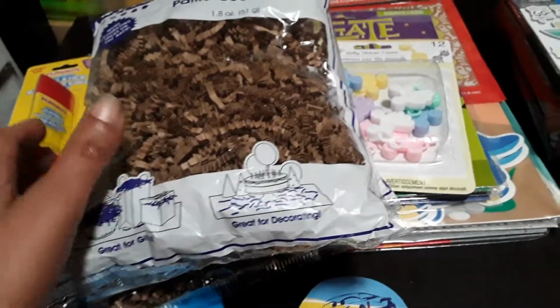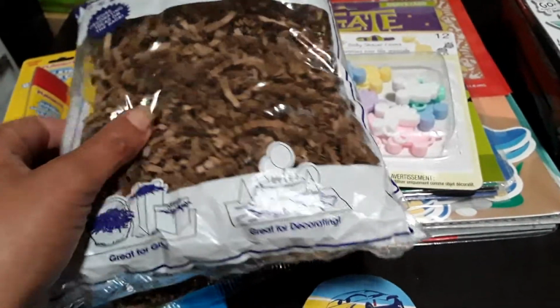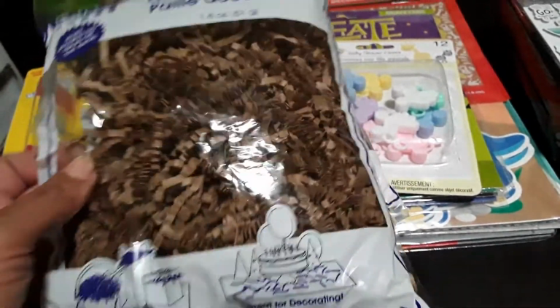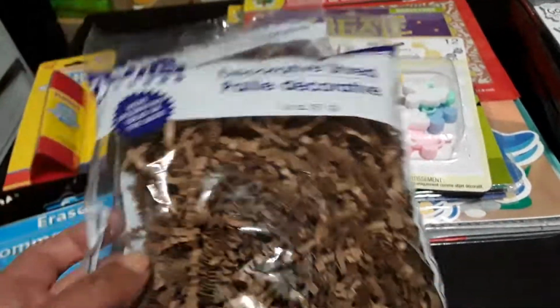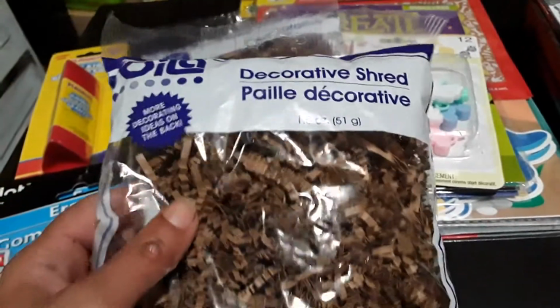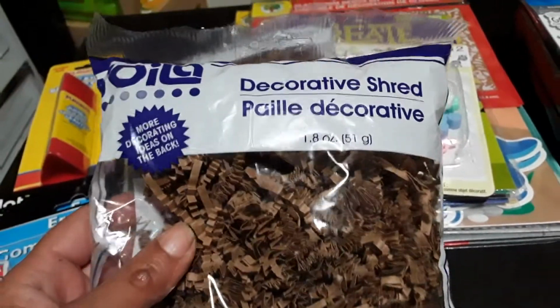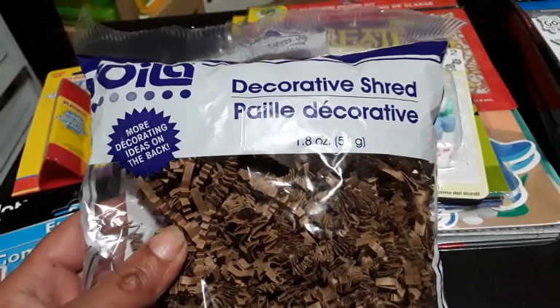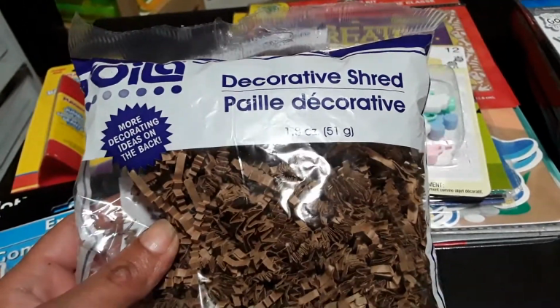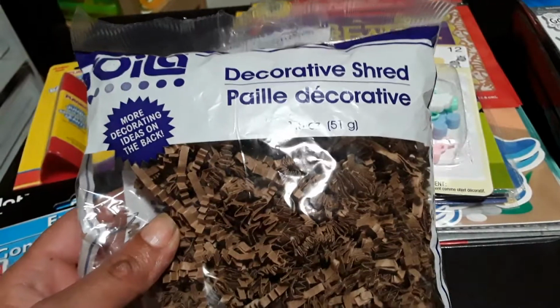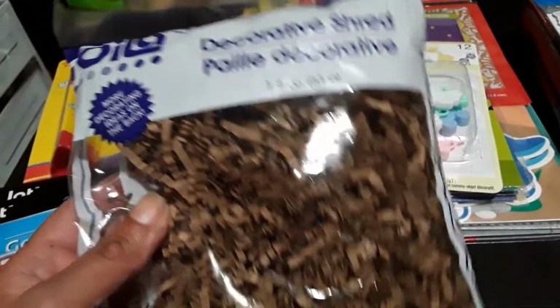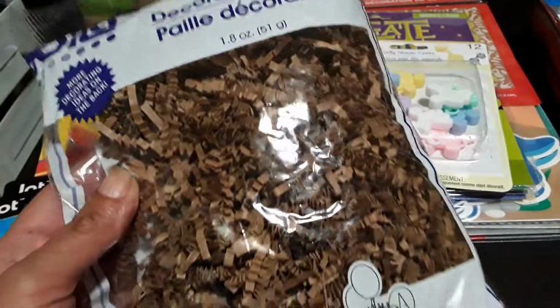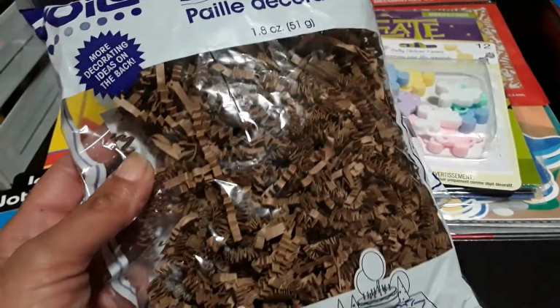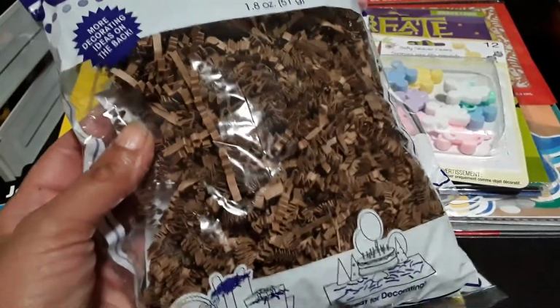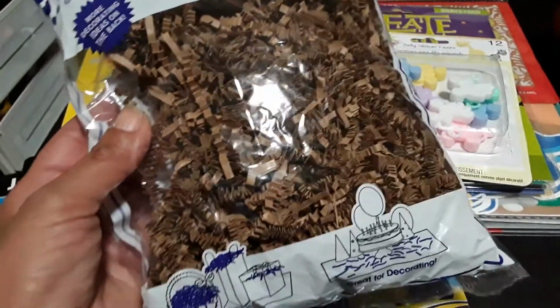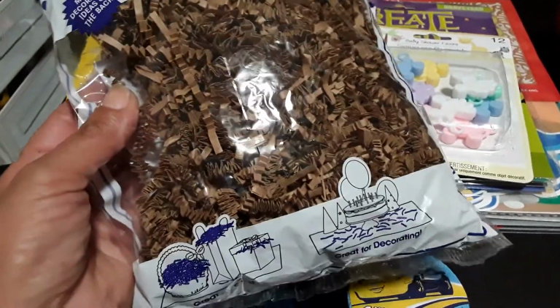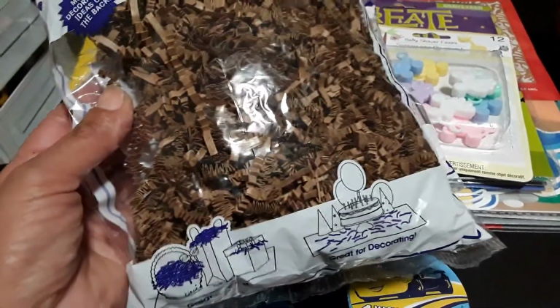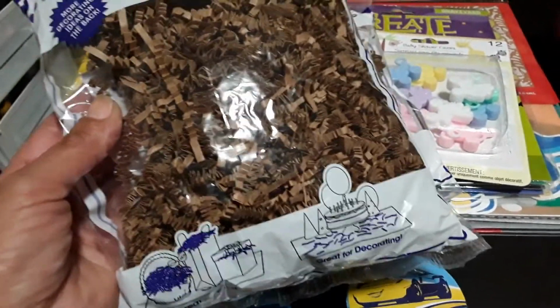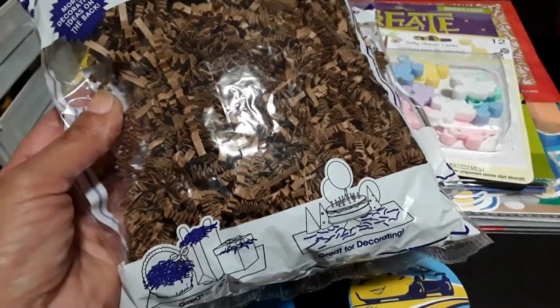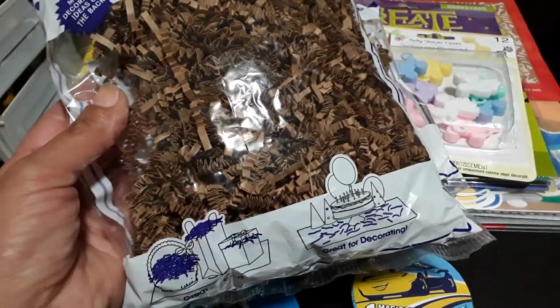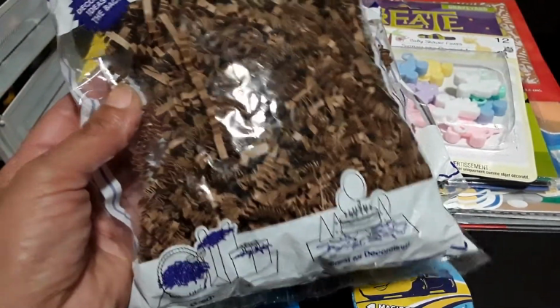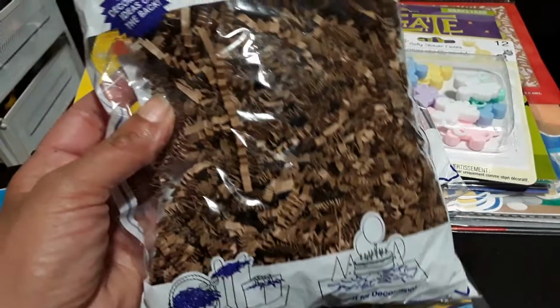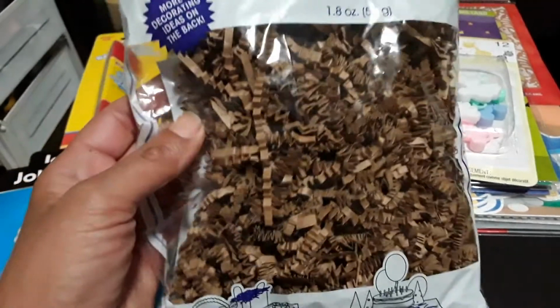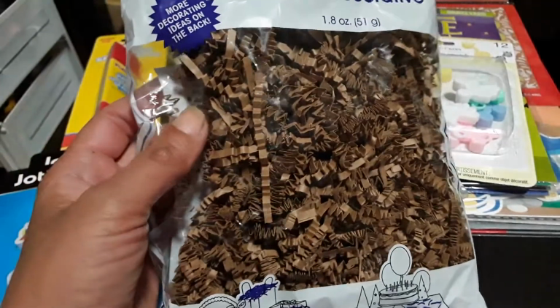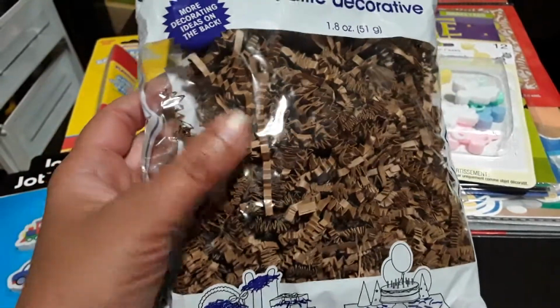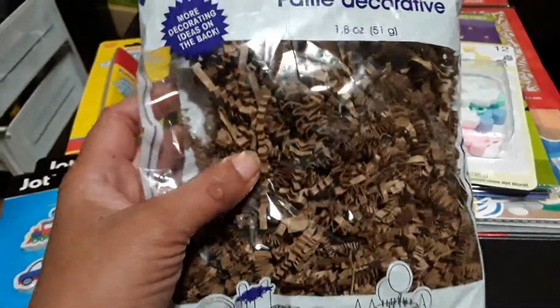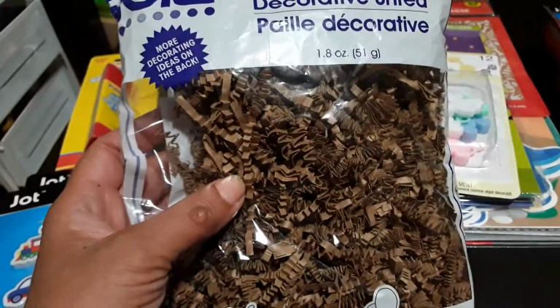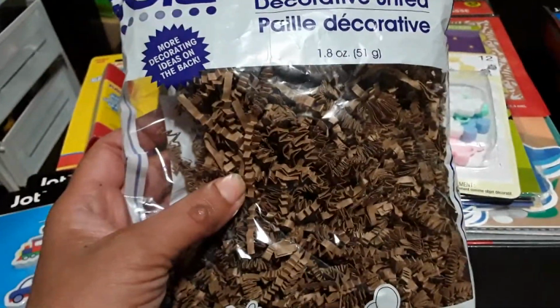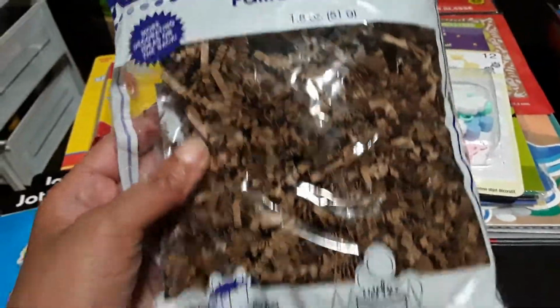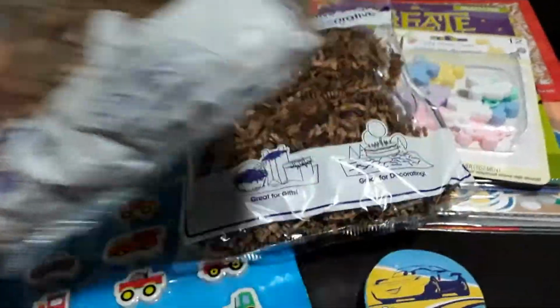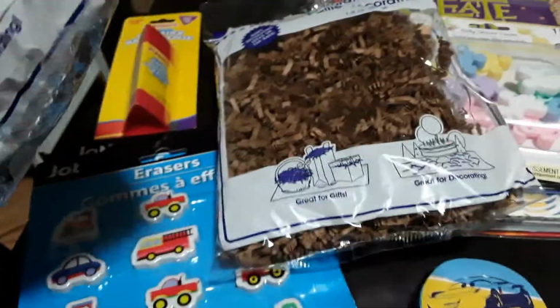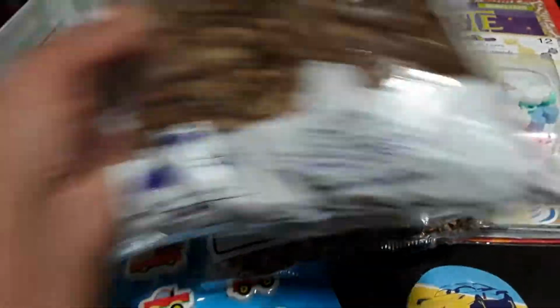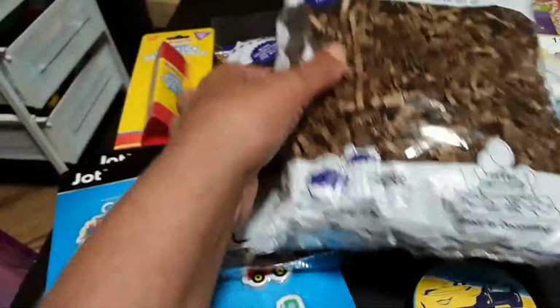The first two items are two bags of decorative shred — I chose this brown color. I'm going to use this in my son's sensory bin during fall and Halloween.